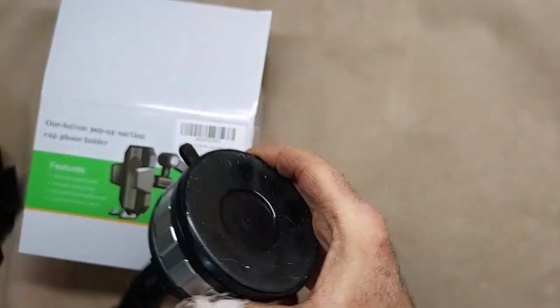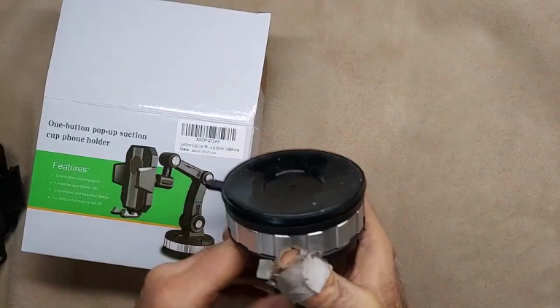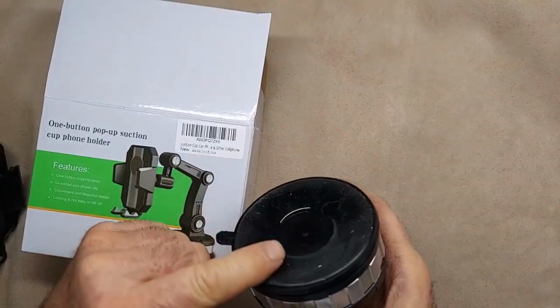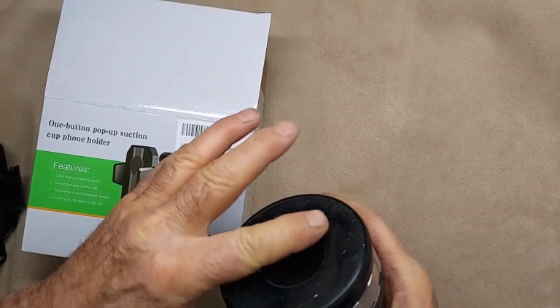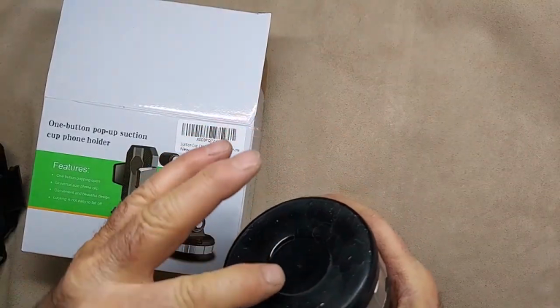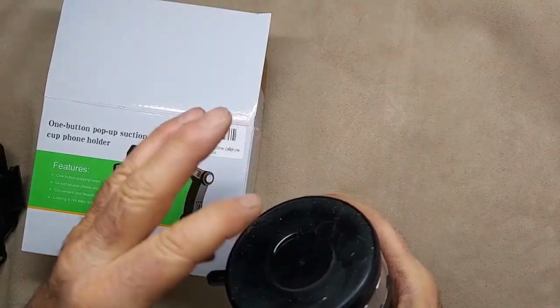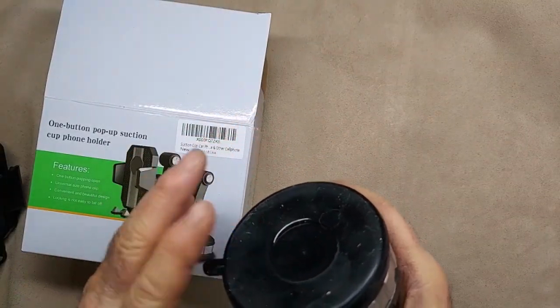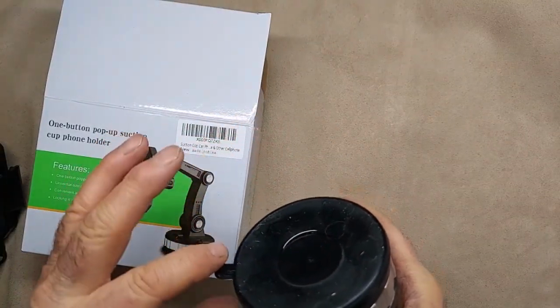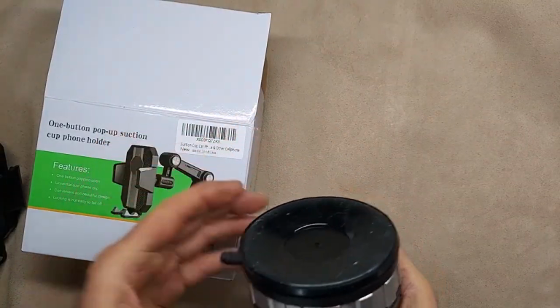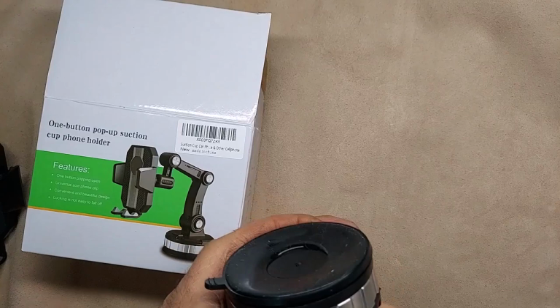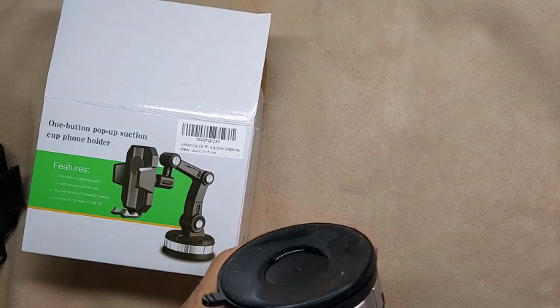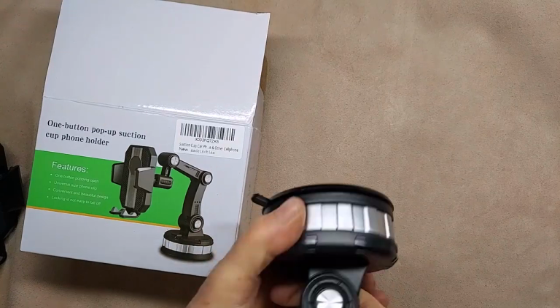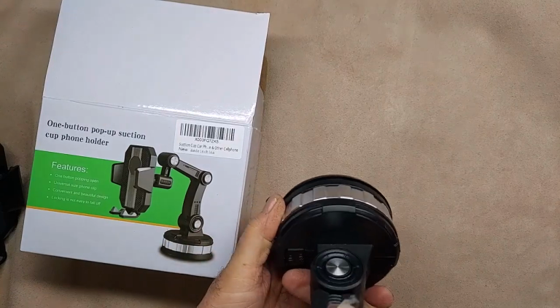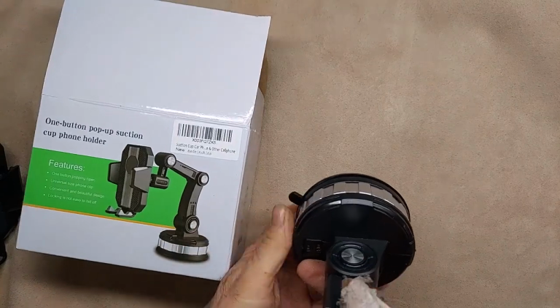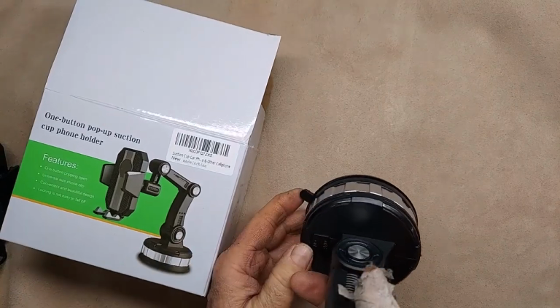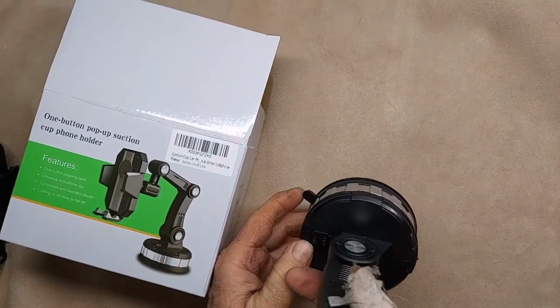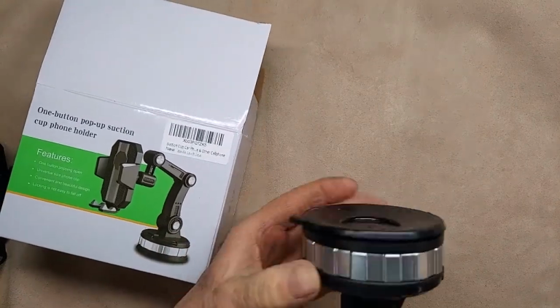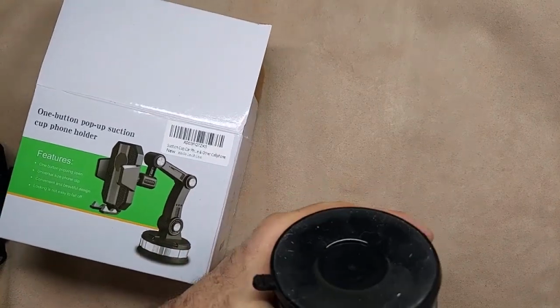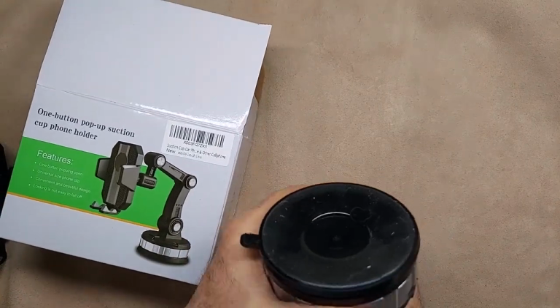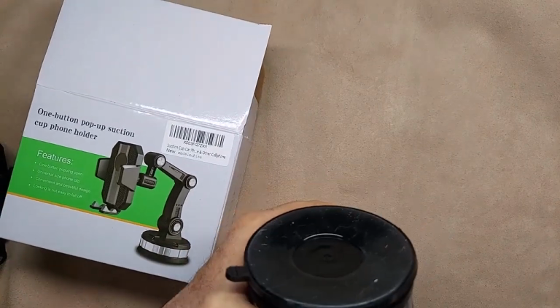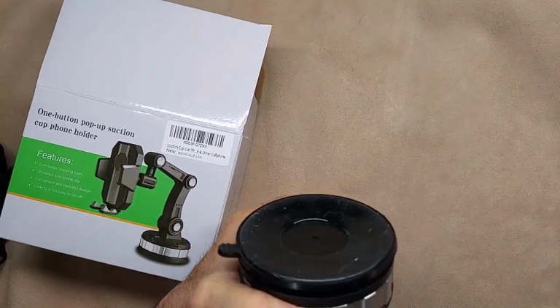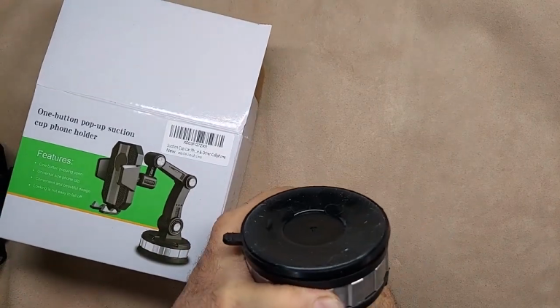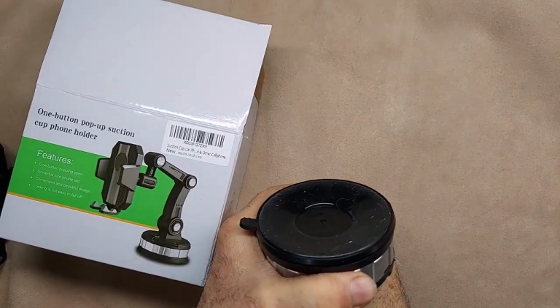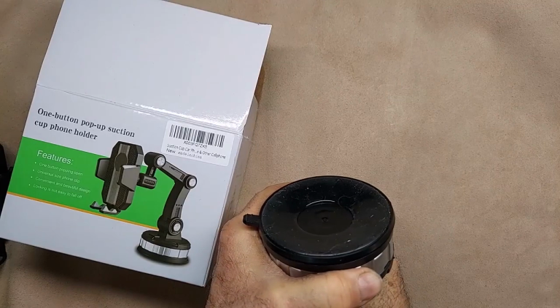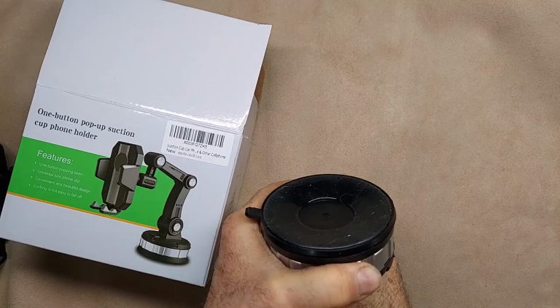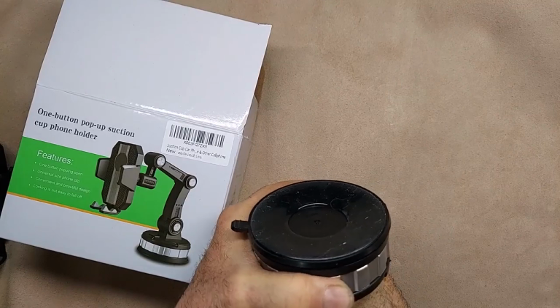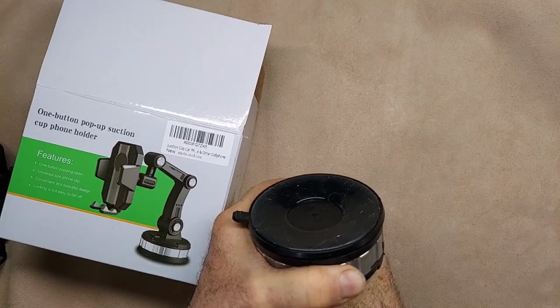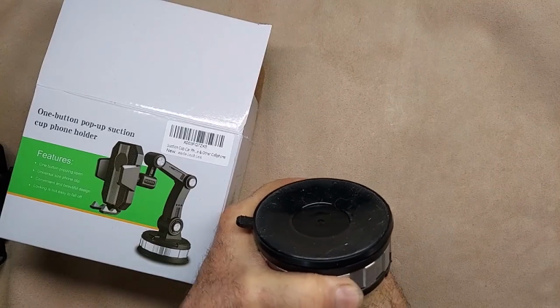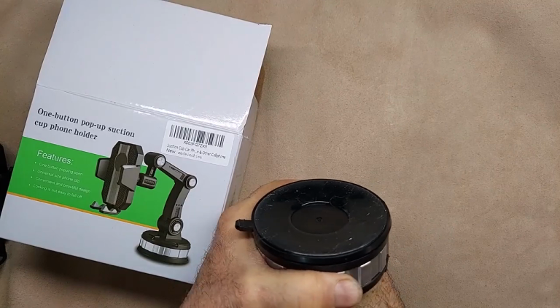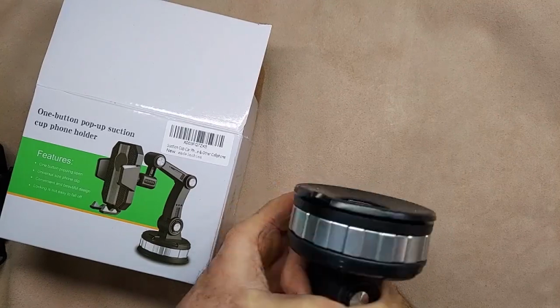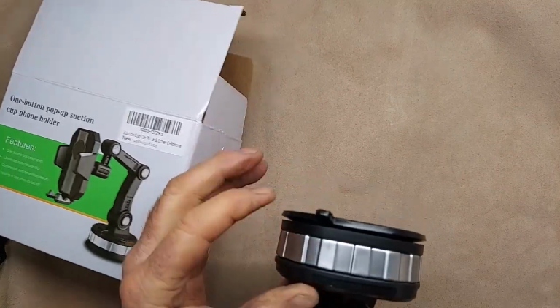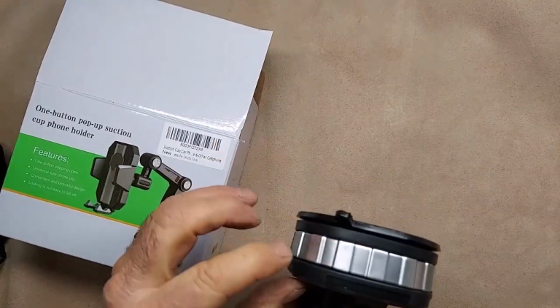It does have this cool suction, which is really gooey. And as you twist this — you have to turn this off — and then it pulls it. I don't know if you can see that. So that's kind of neat.